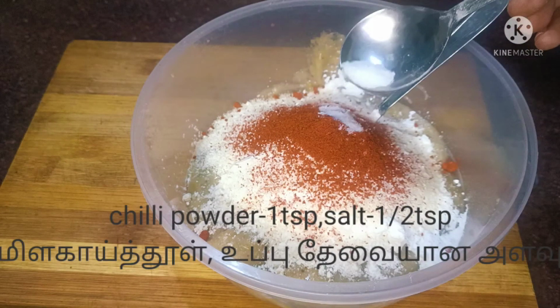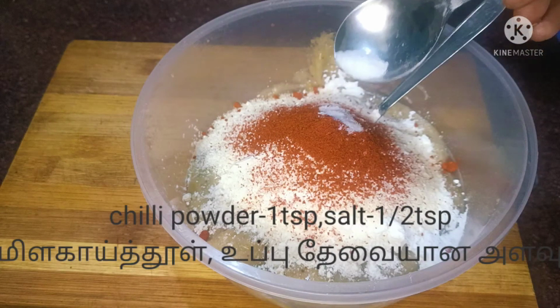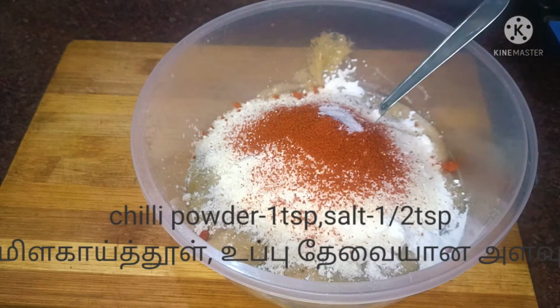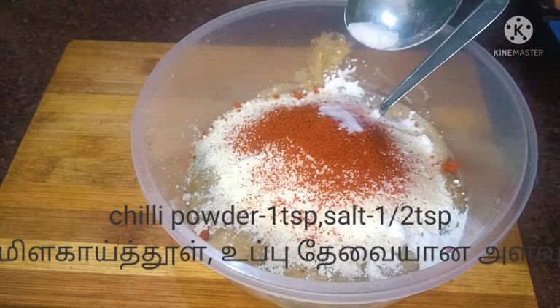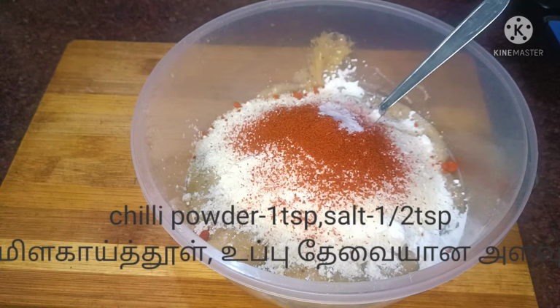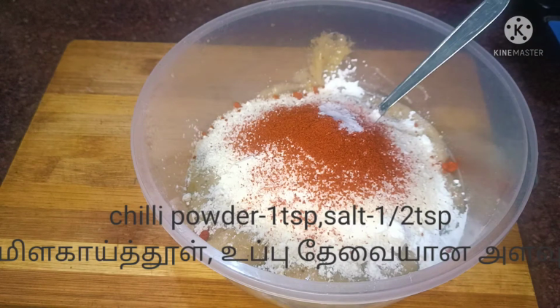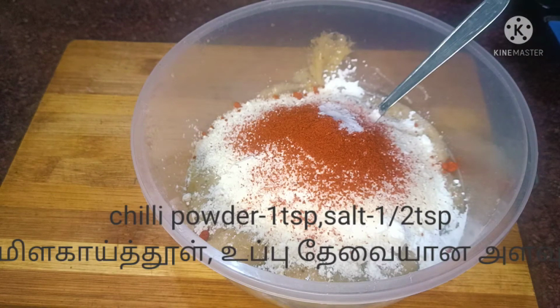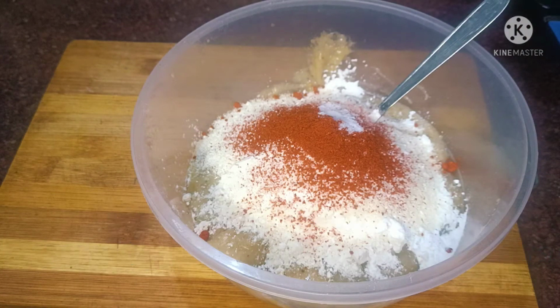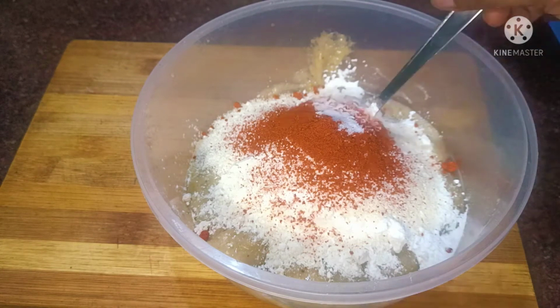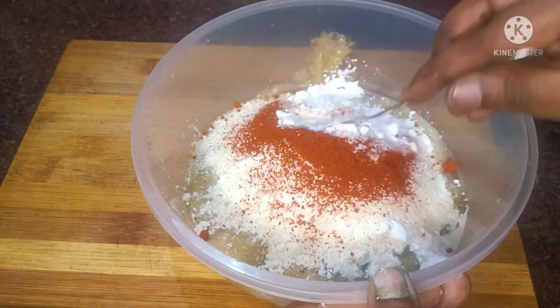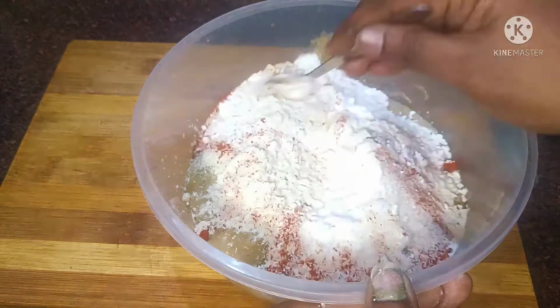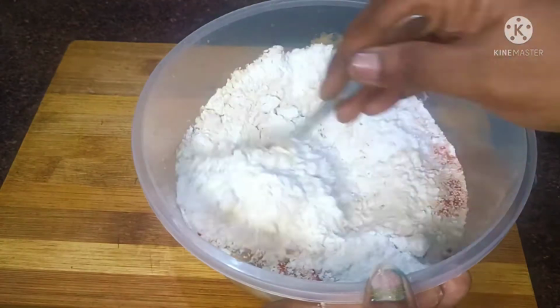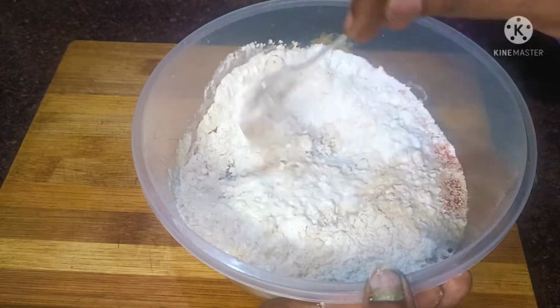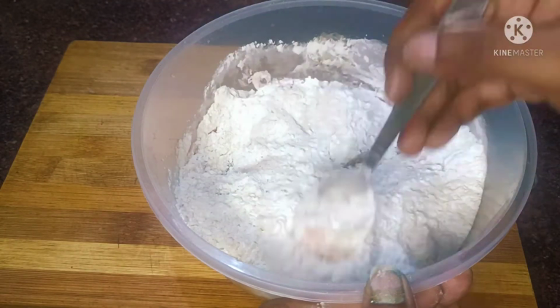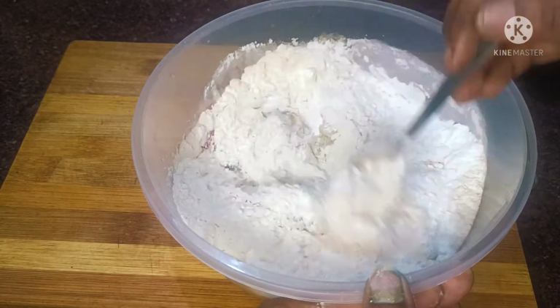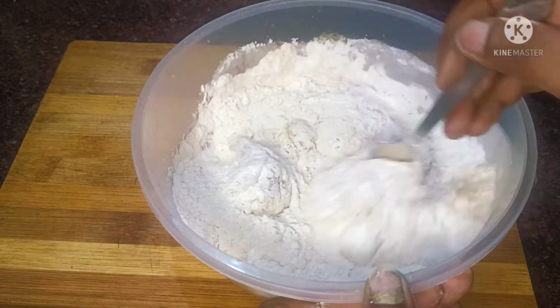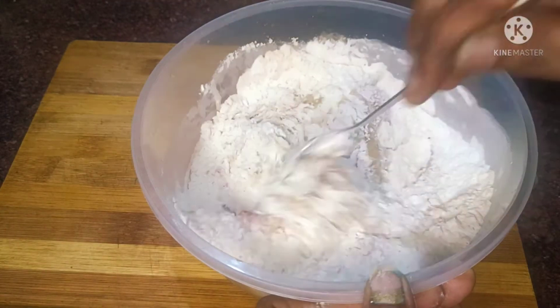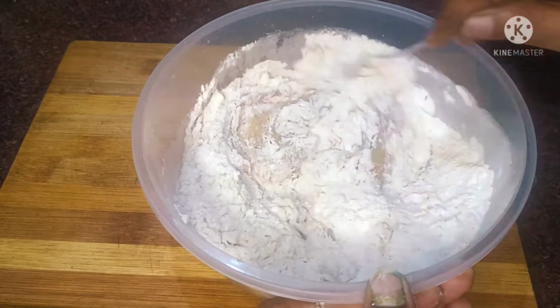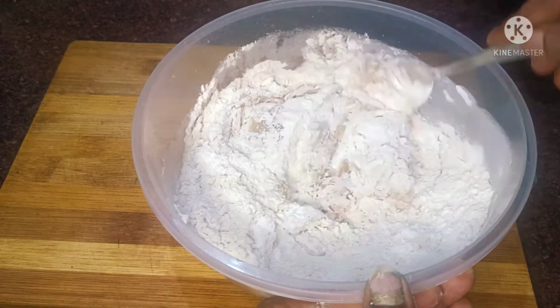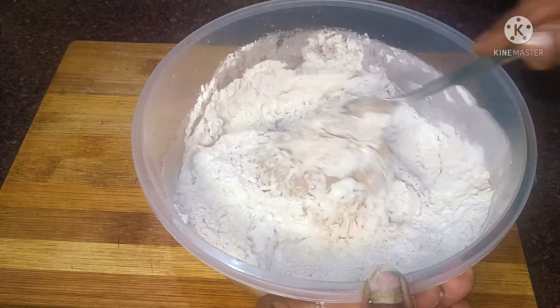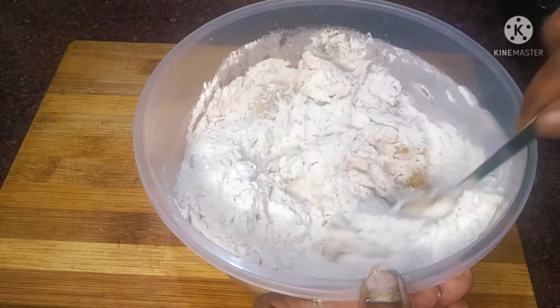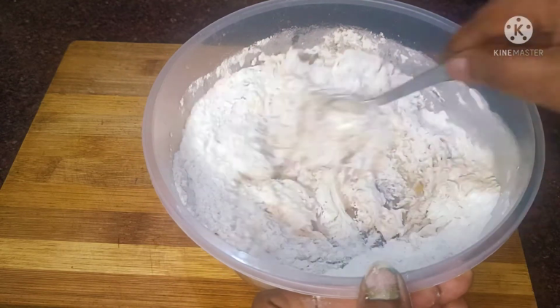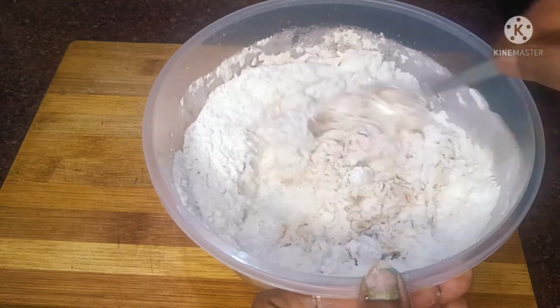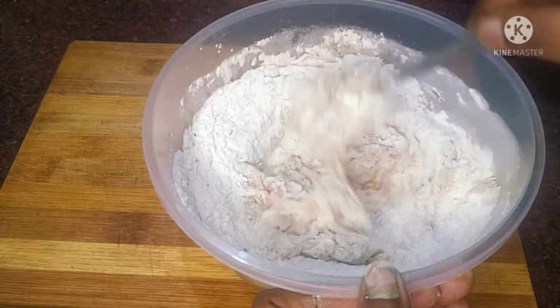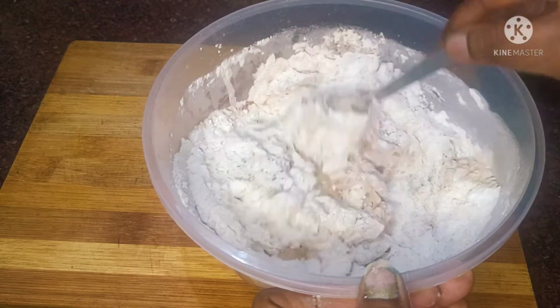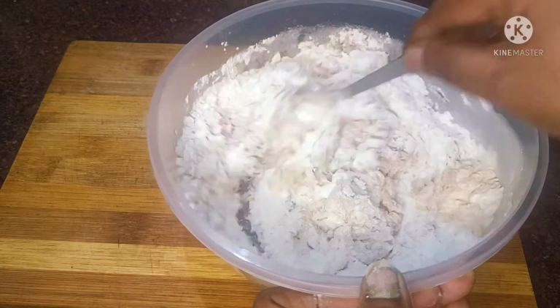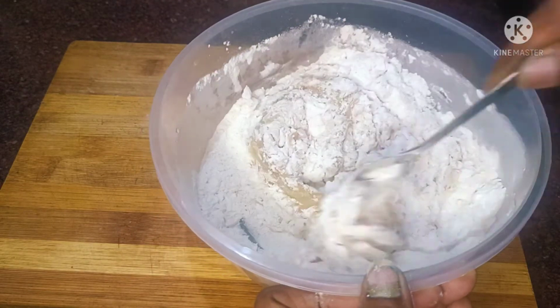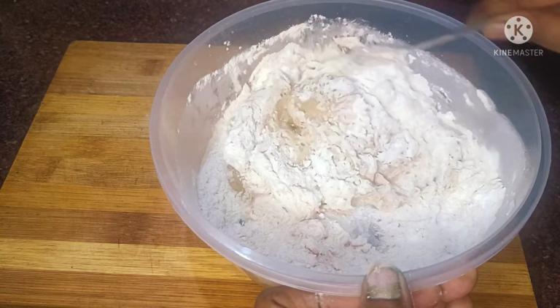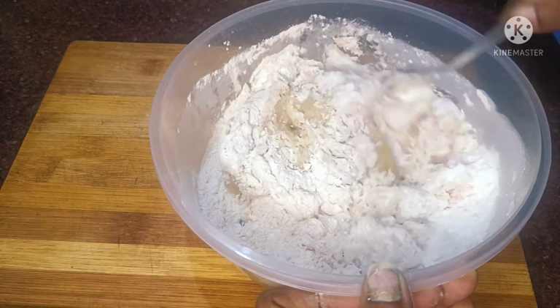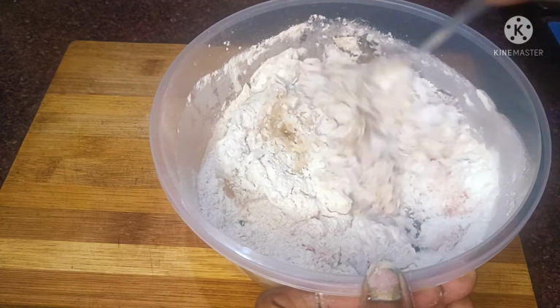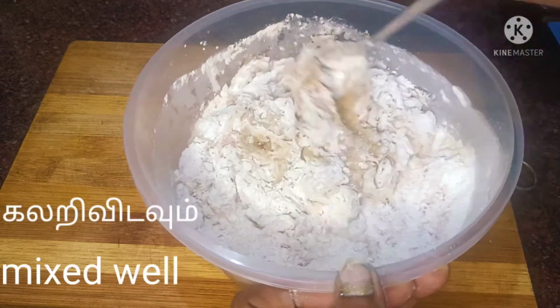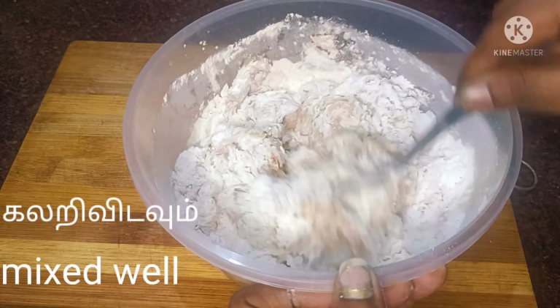Add 500 ml, add 2 tsp, add 50 ml, add 30 ml. Add some flour. Add 12 ml.